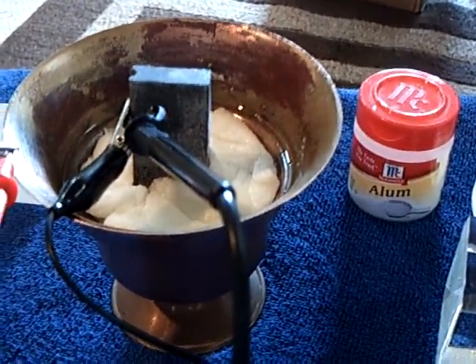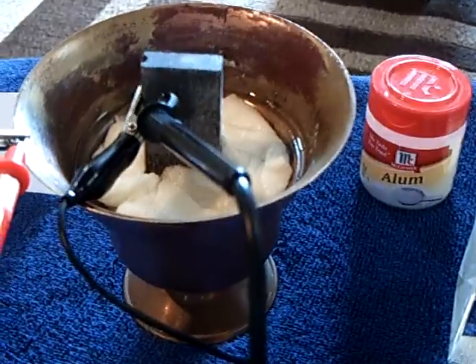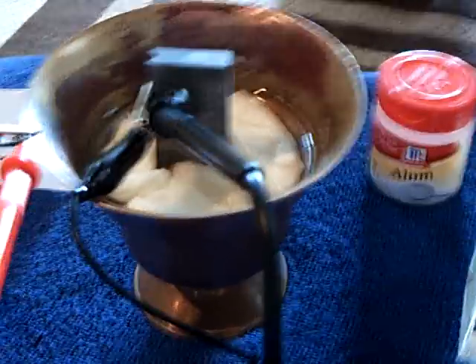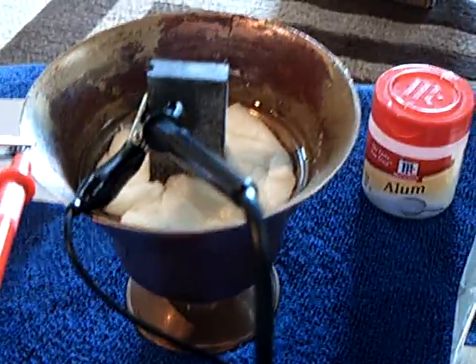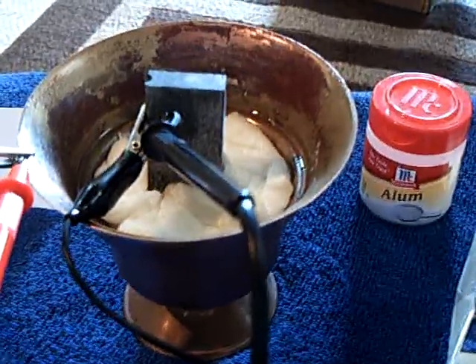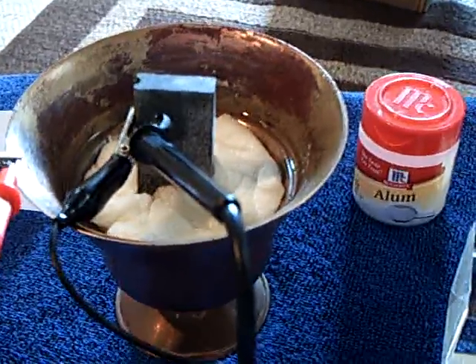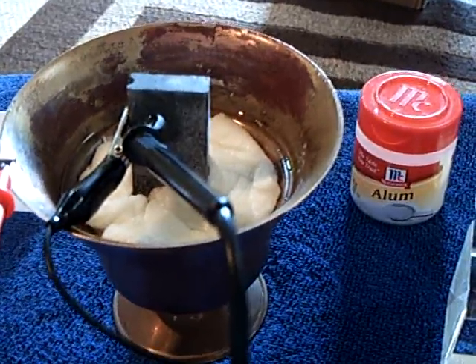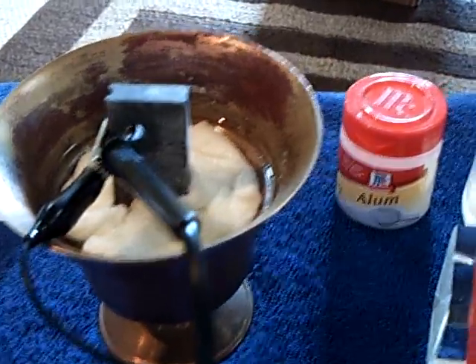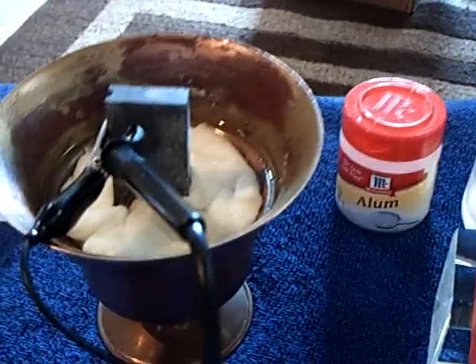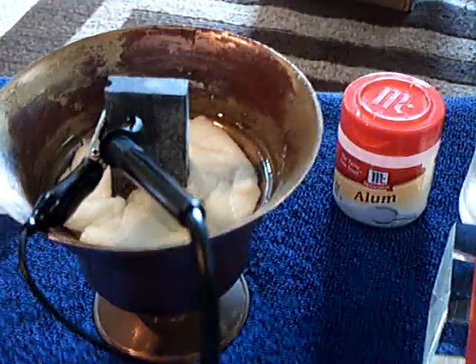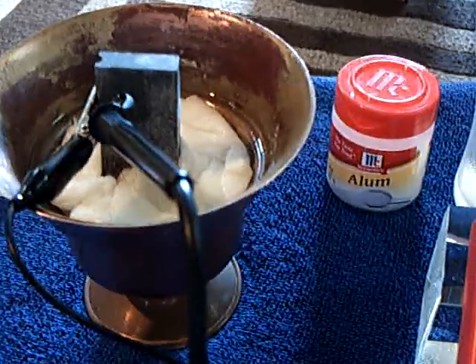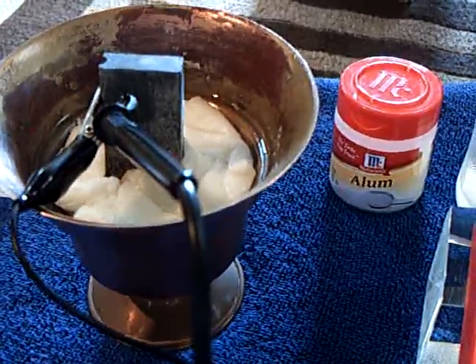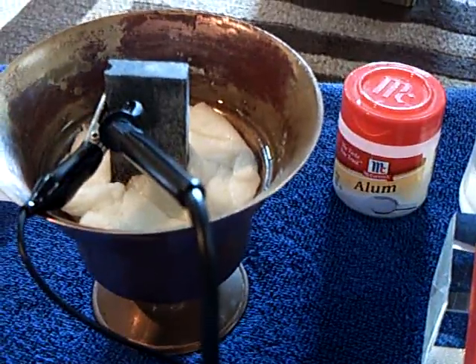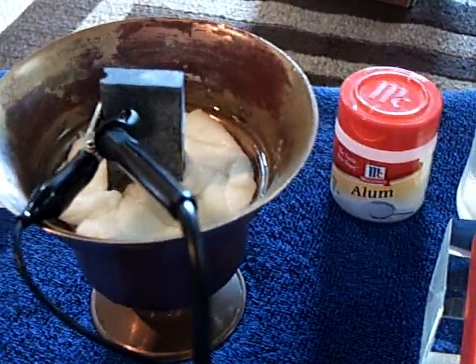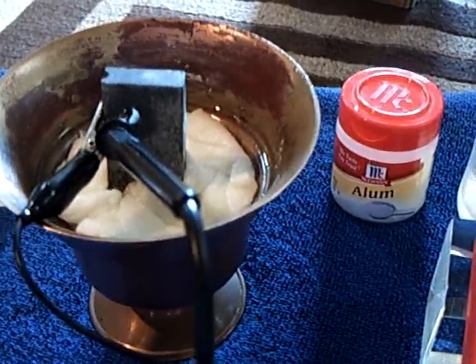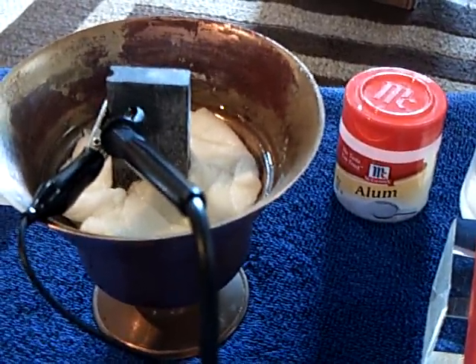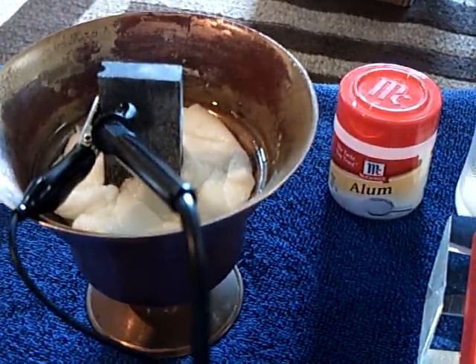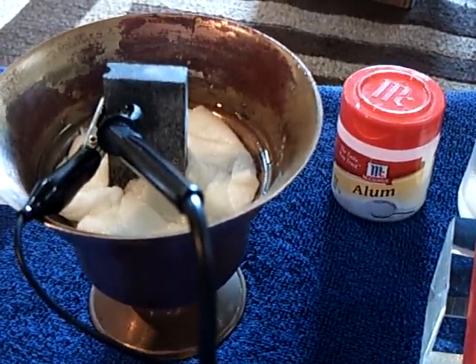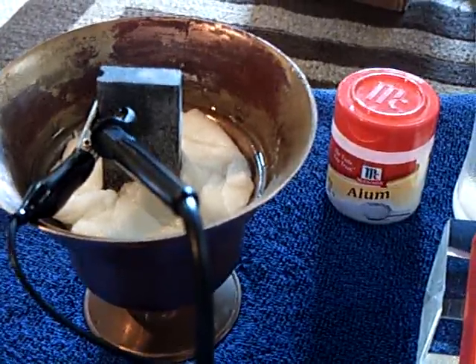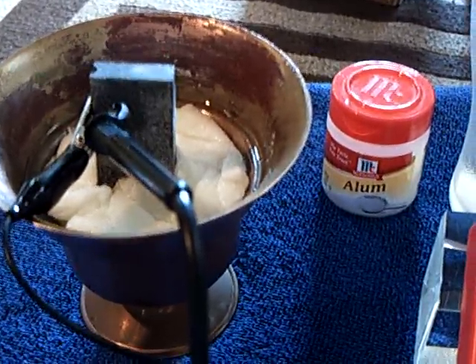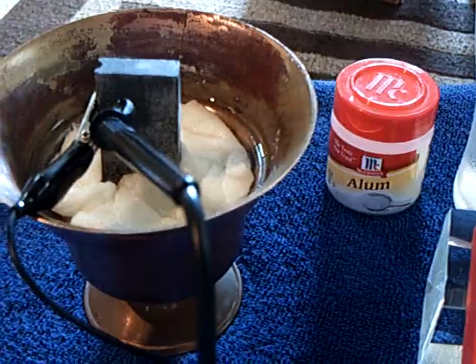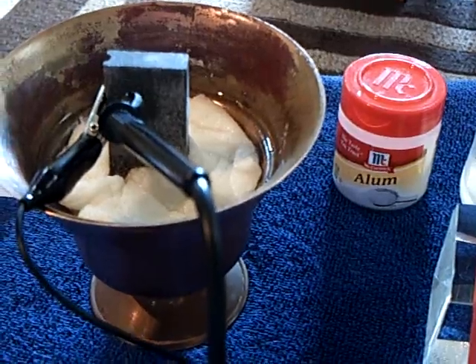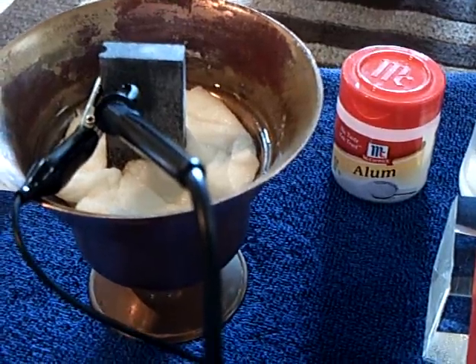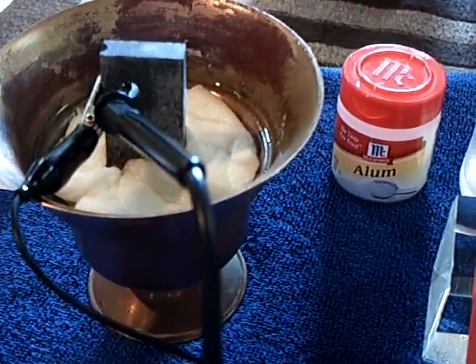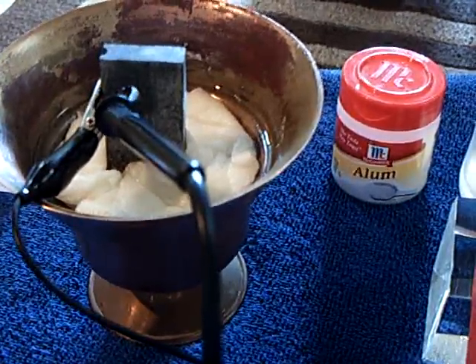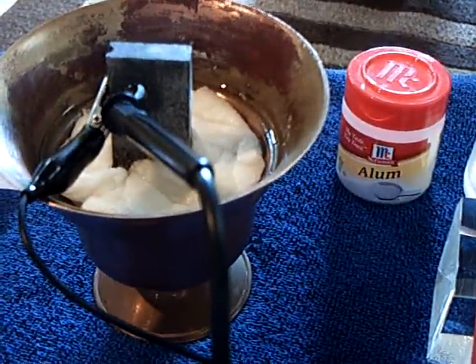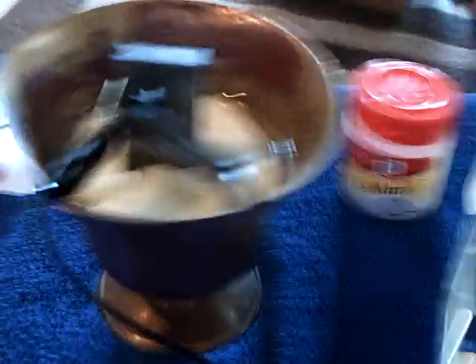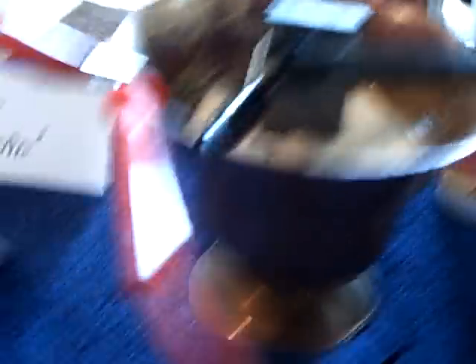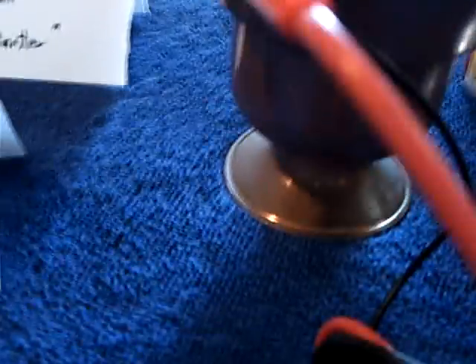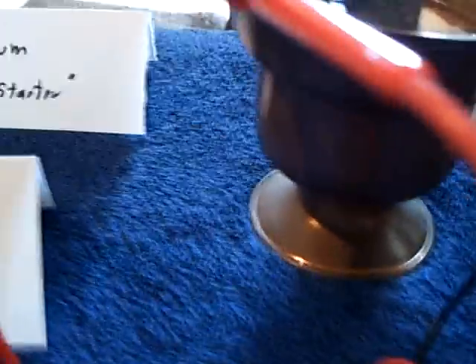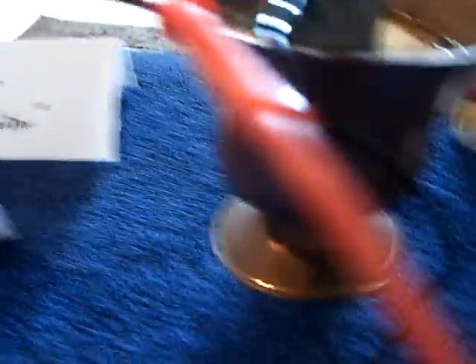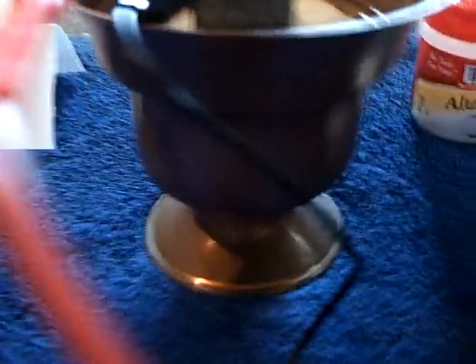What I want to do is try to turn that into a pure crystal battery — just using the alum crystals, and probably moisture in the air, I'm thinking, to make this work. But that's a very strong battery for what it is.